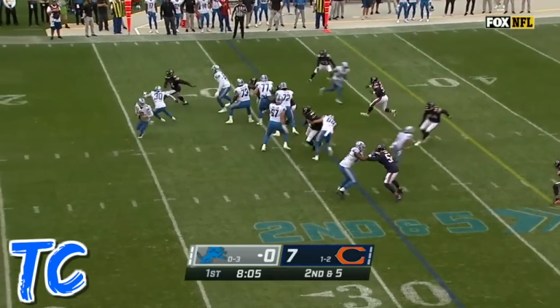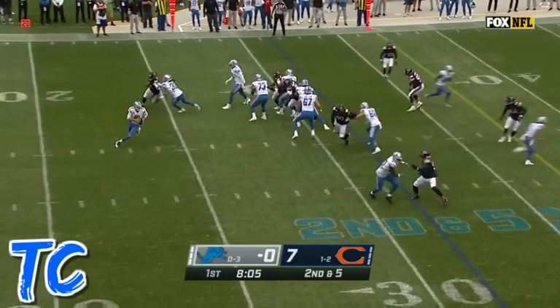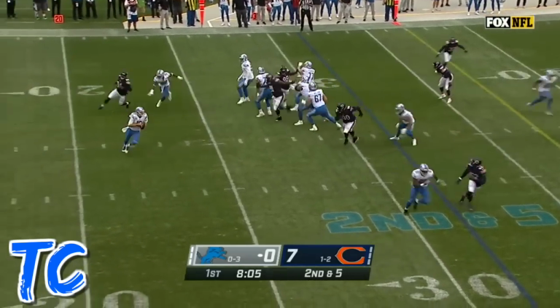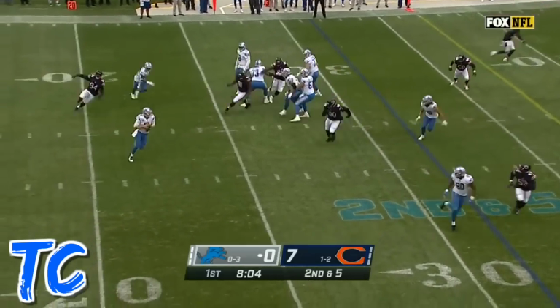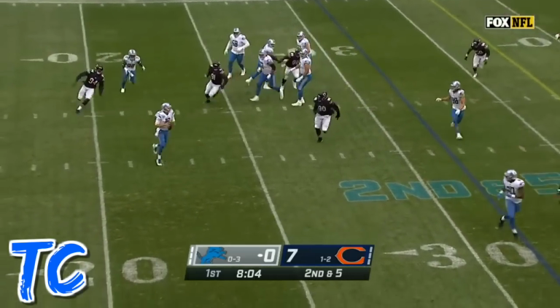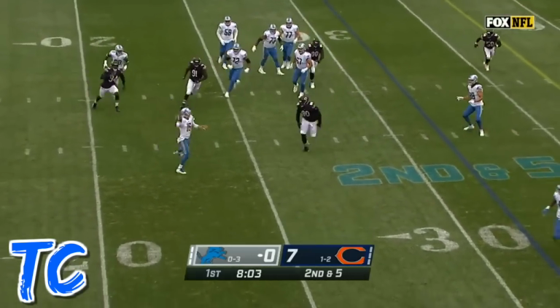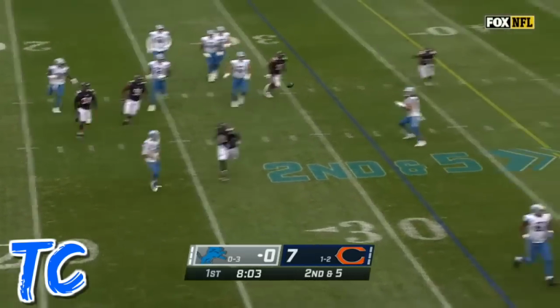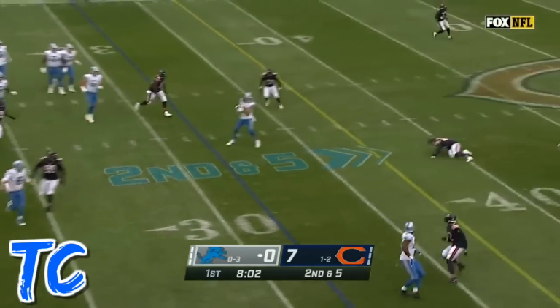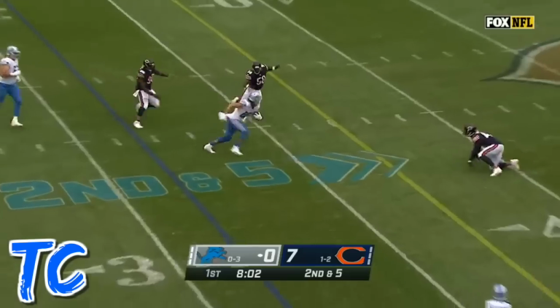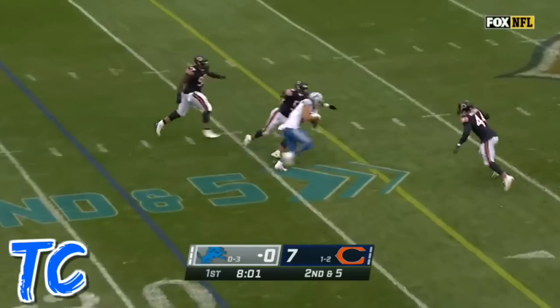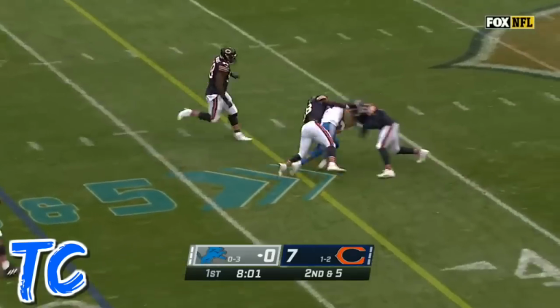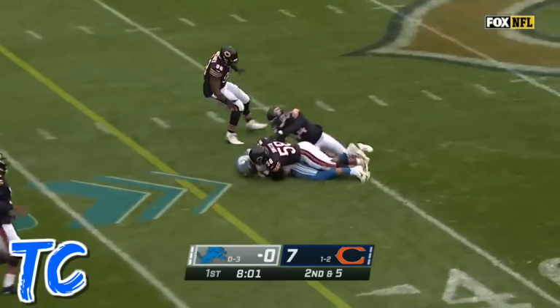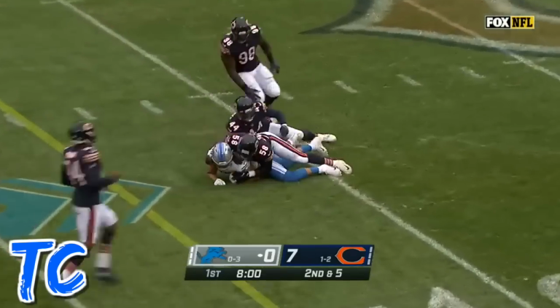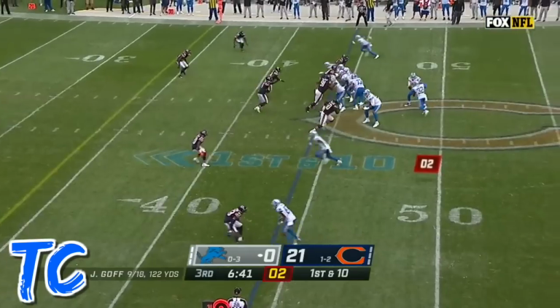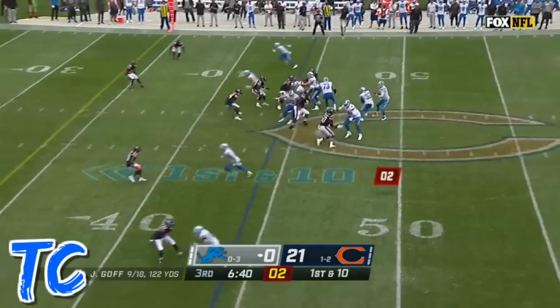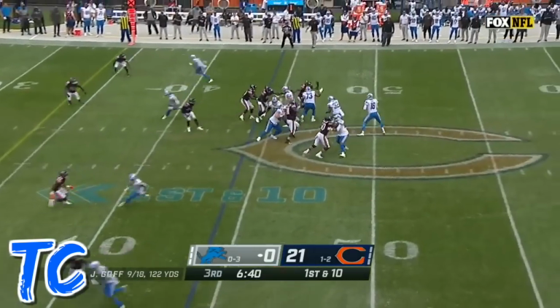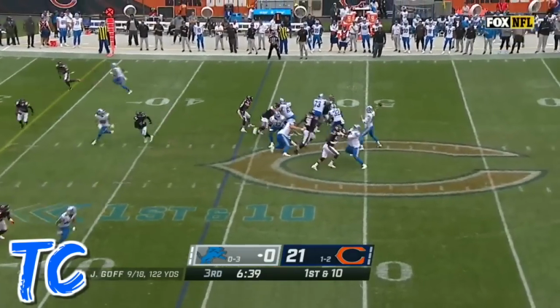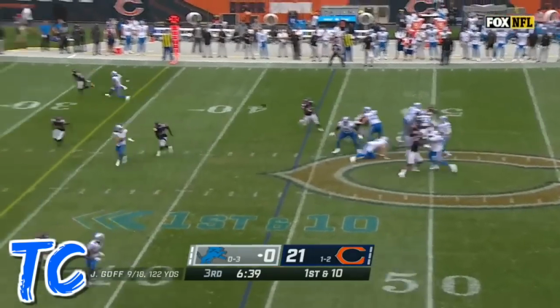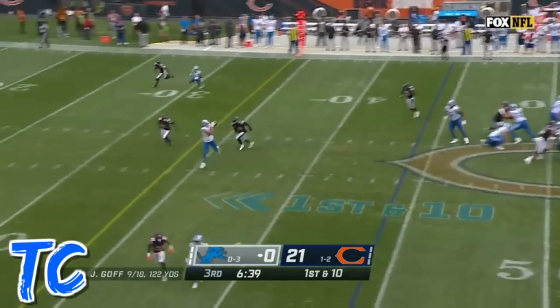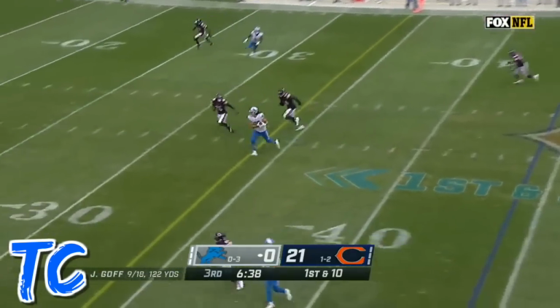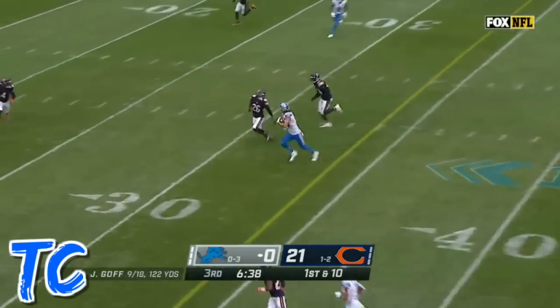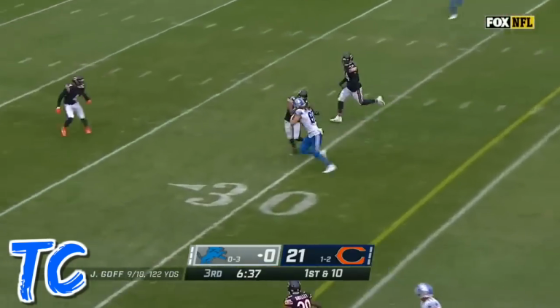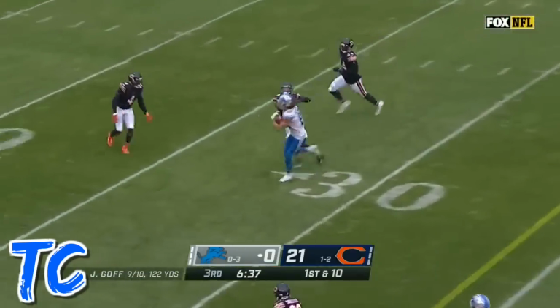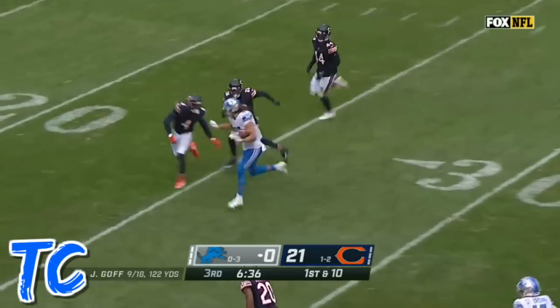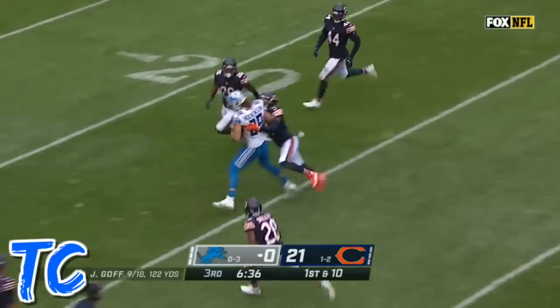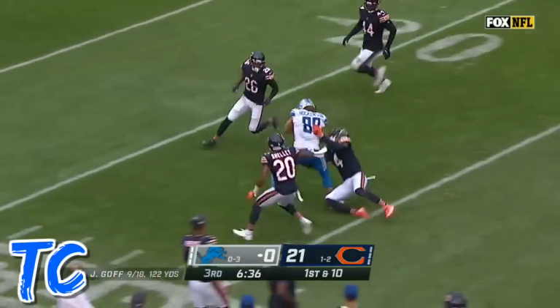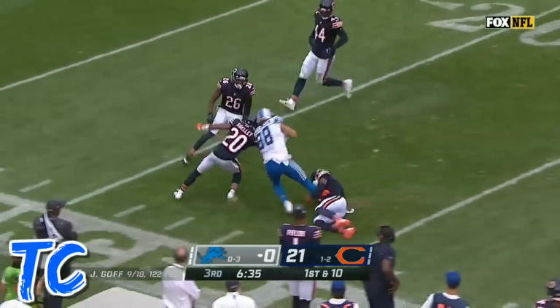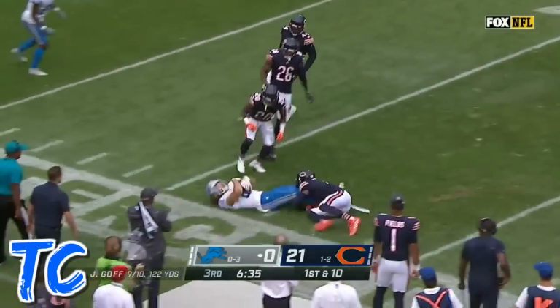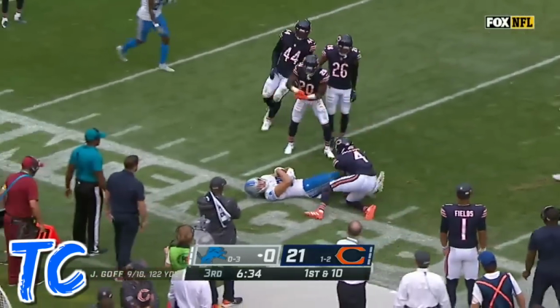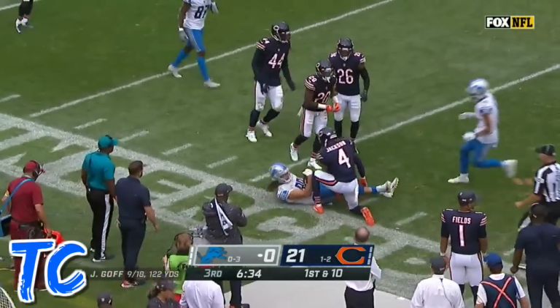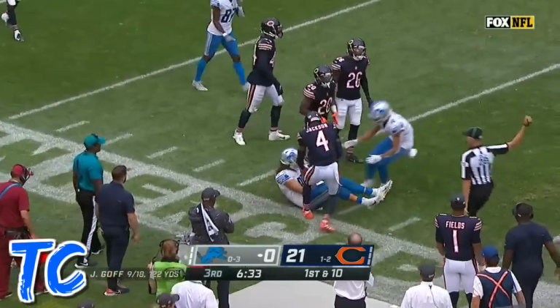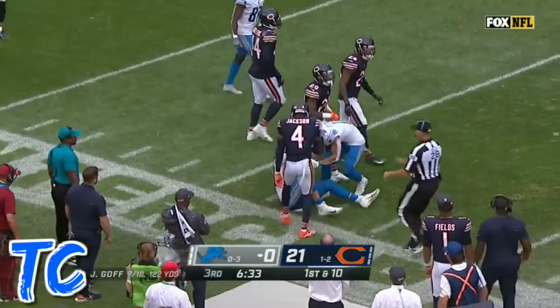Play fake, Goff on the move. Goff across the middle and he finds a target. First down and ten. Play fake, Goff underneath. Hawkinson with the catch, and even more as he leans down to the 21.